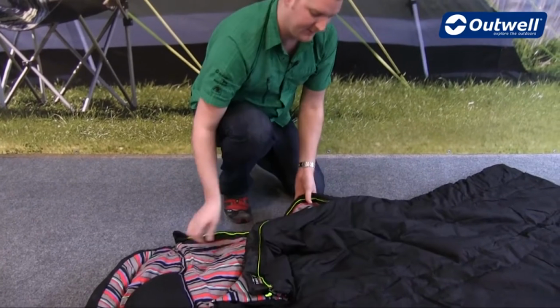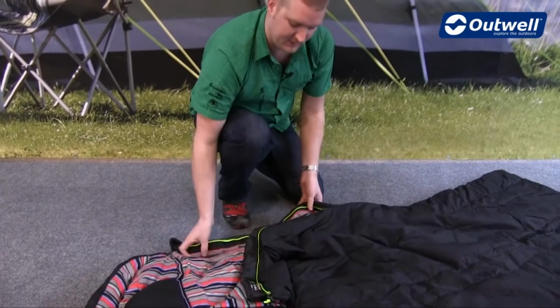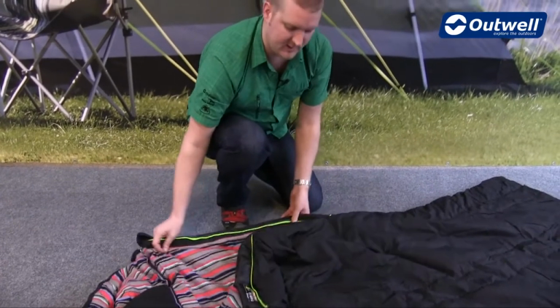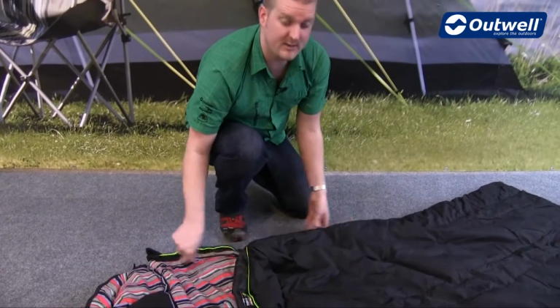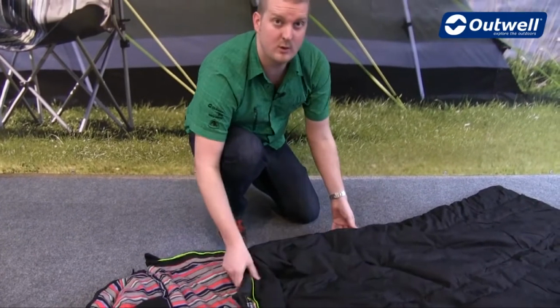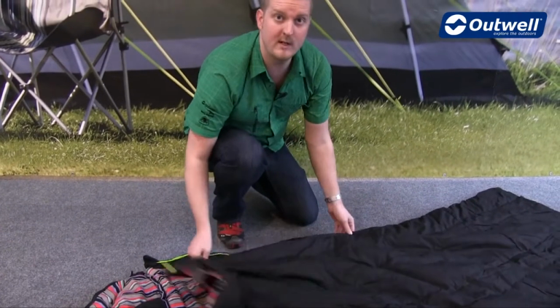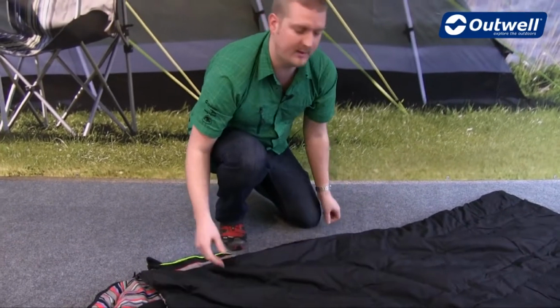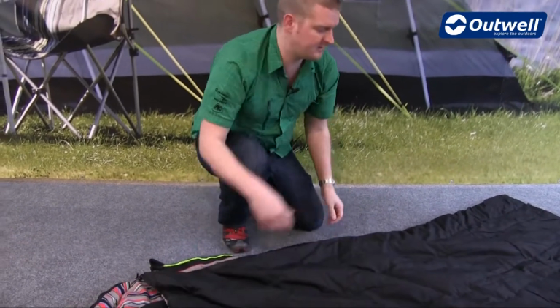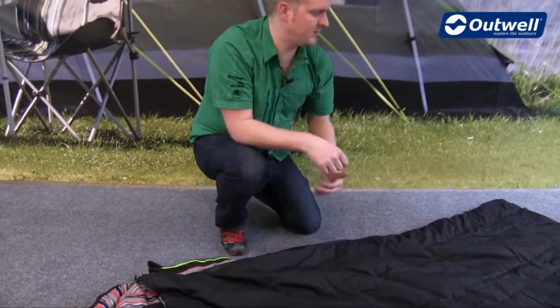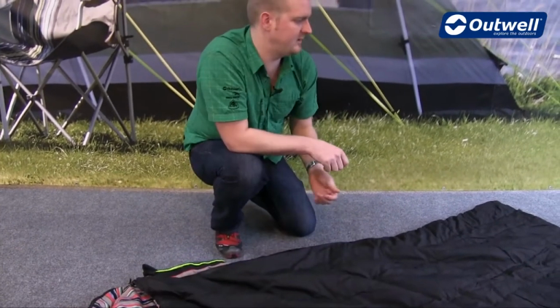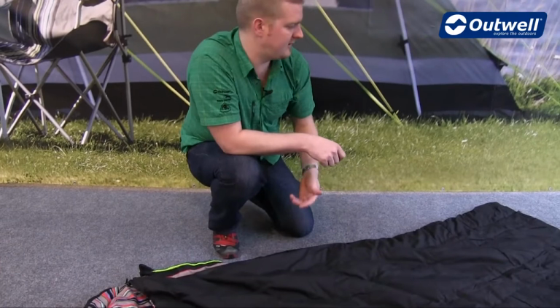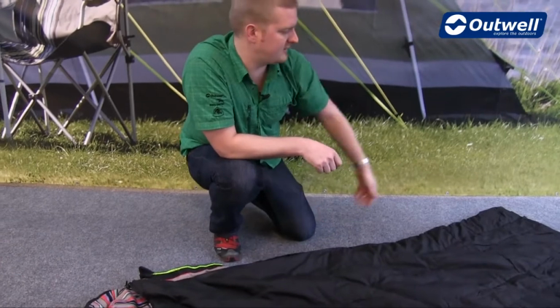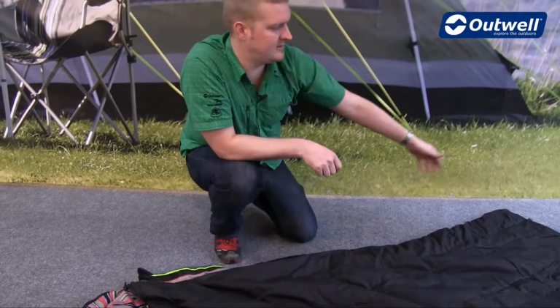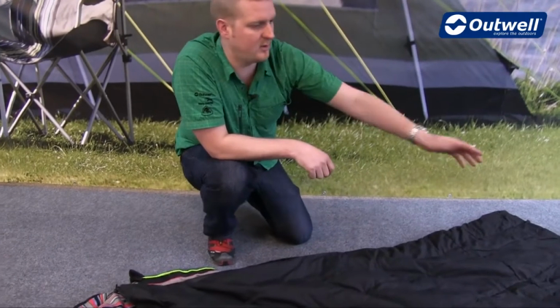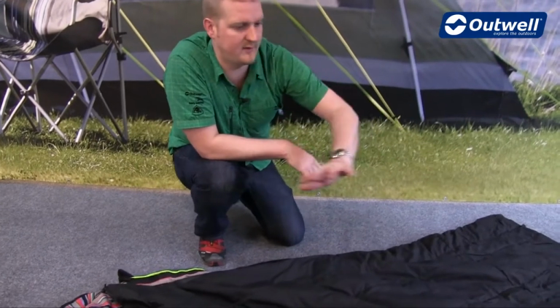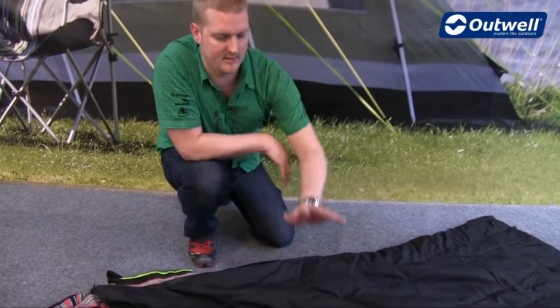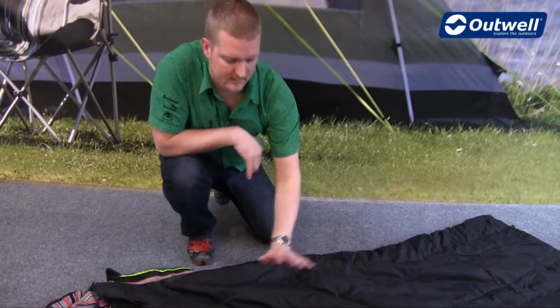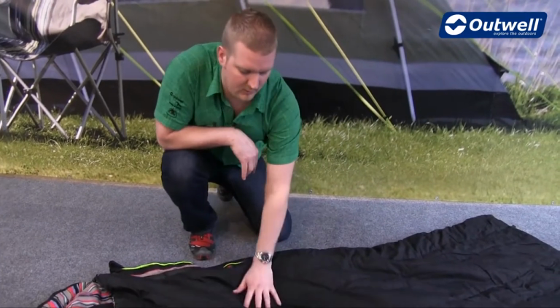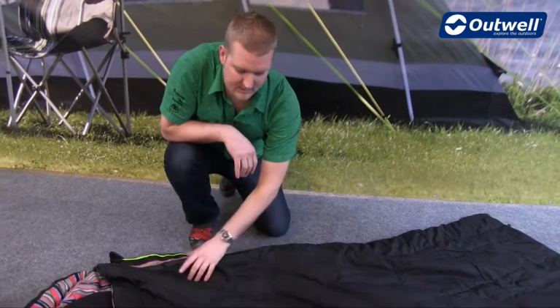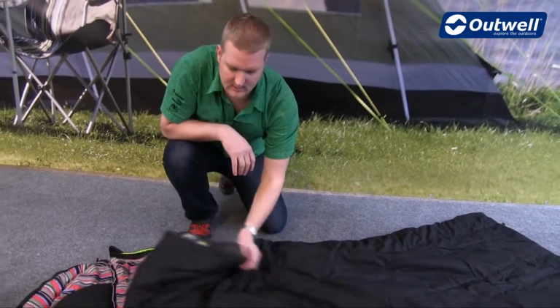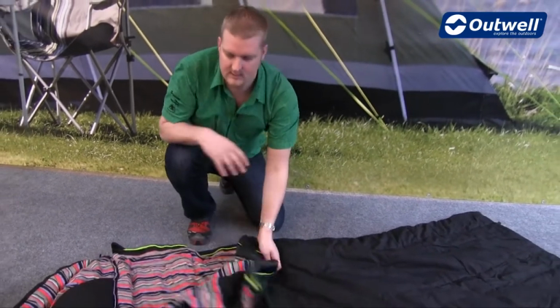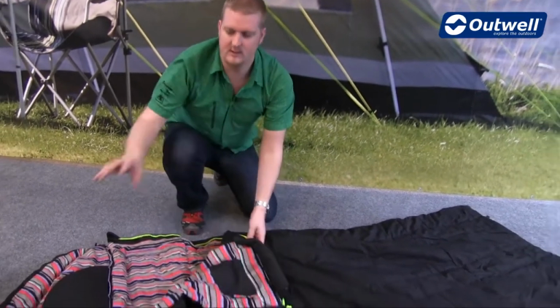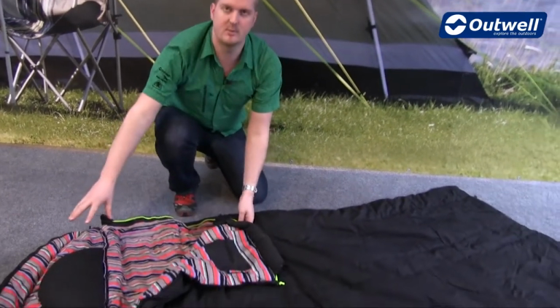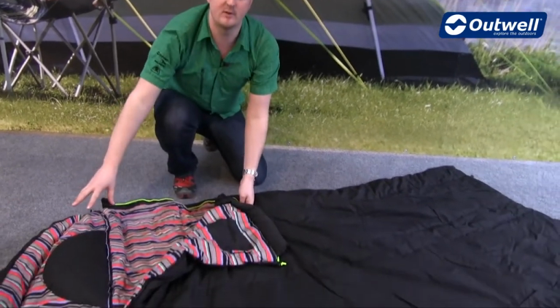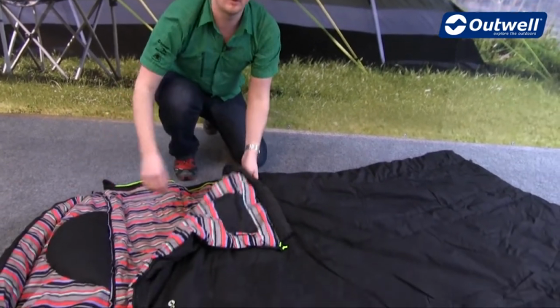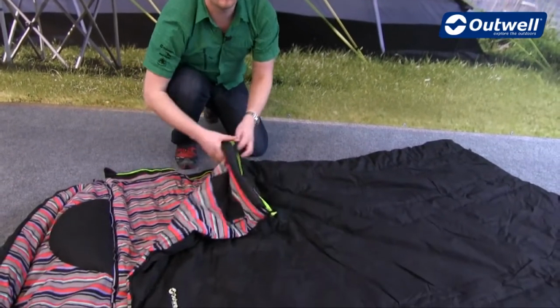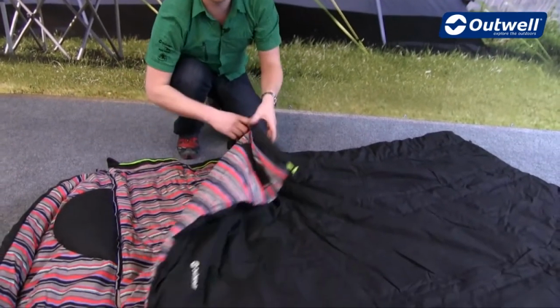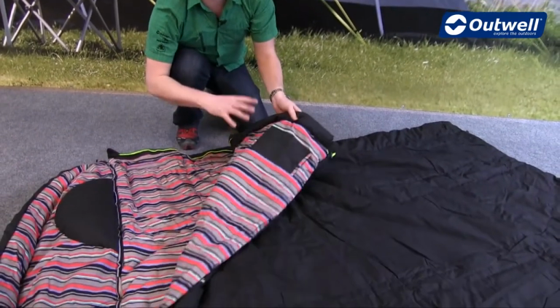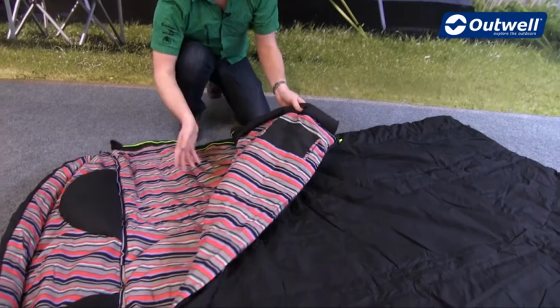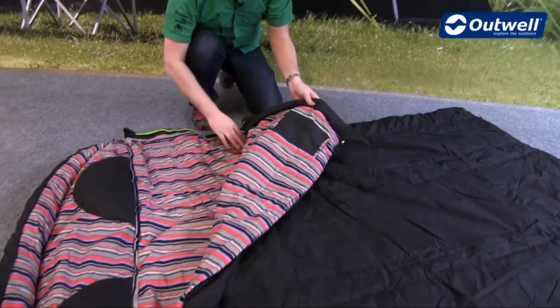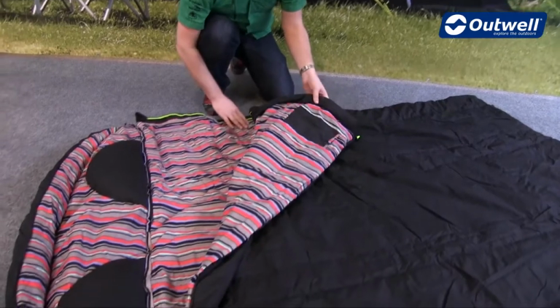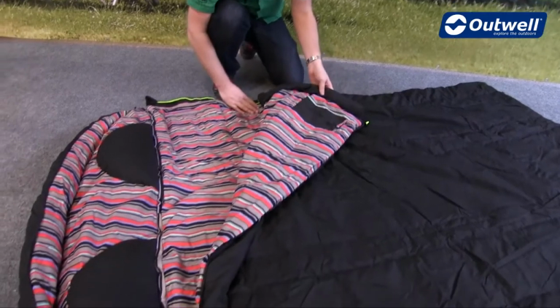The zipper itself is a two-way opening zip, so what that means is you can actually zip off this top section and the hood and then create two single sleeping bags.